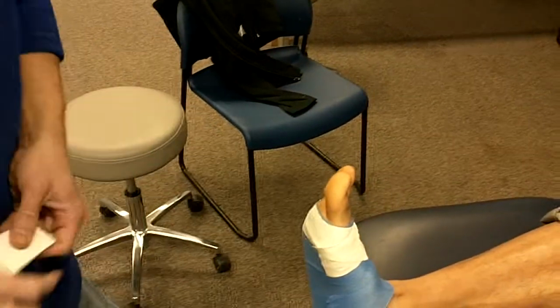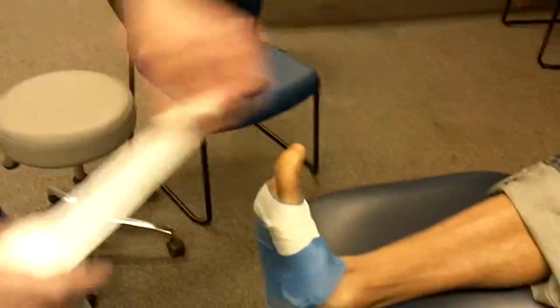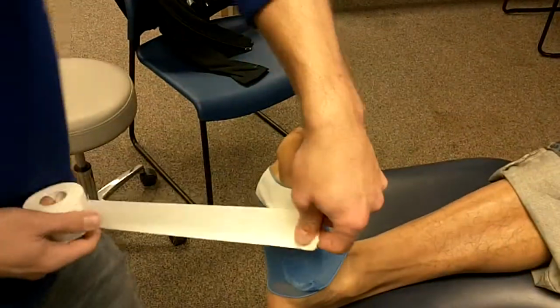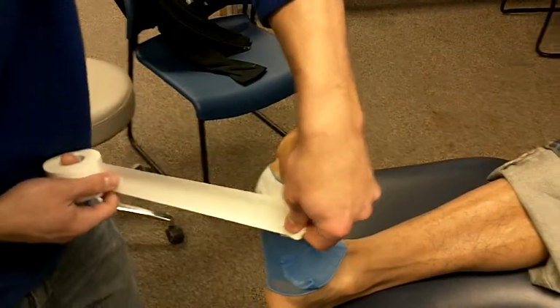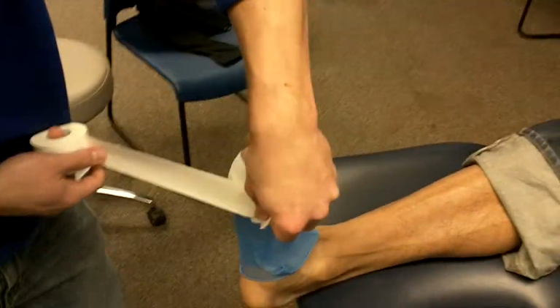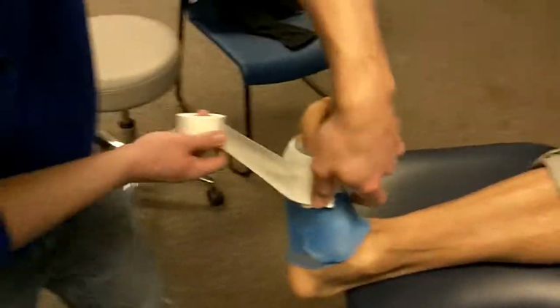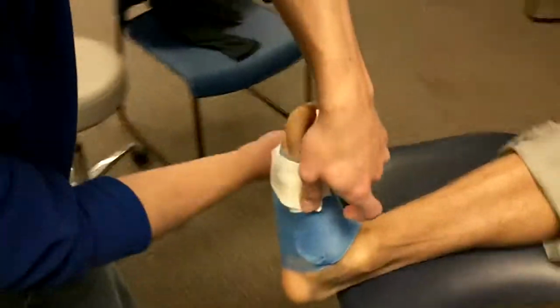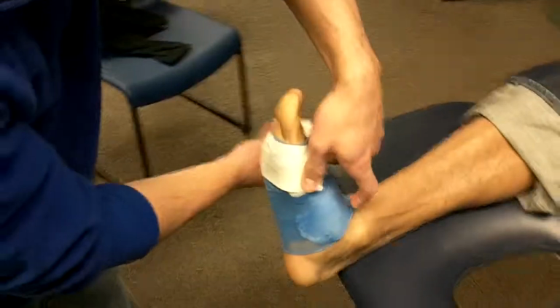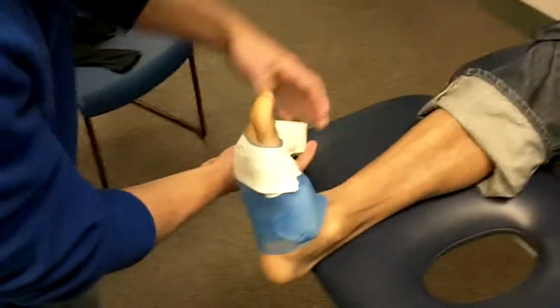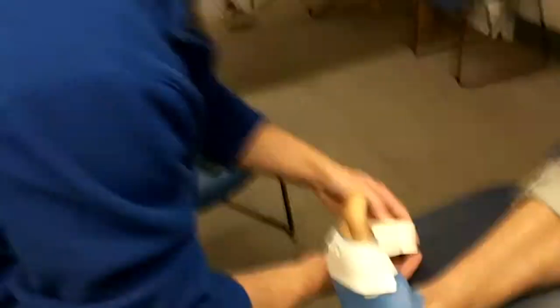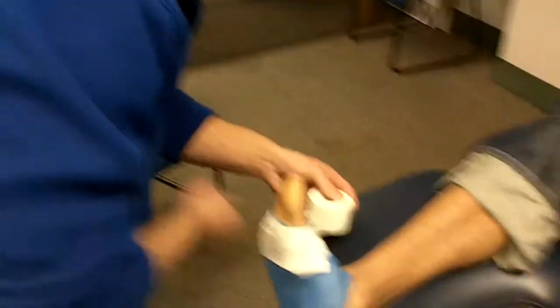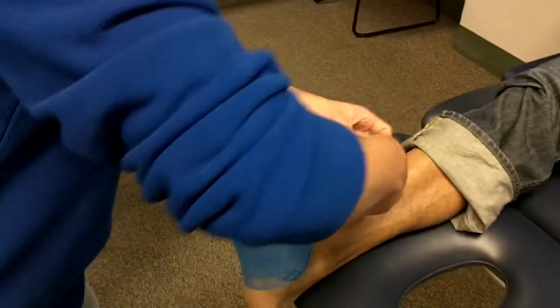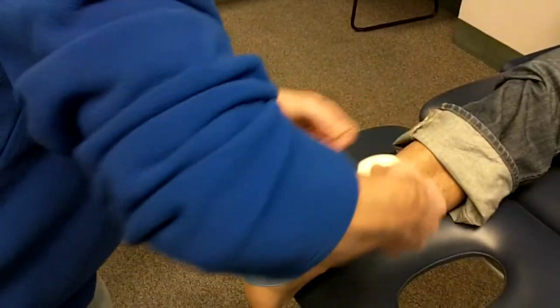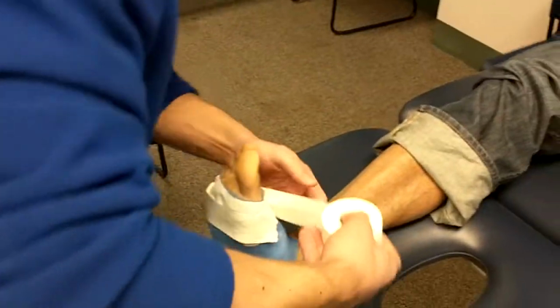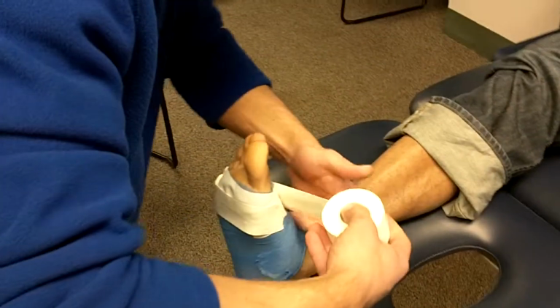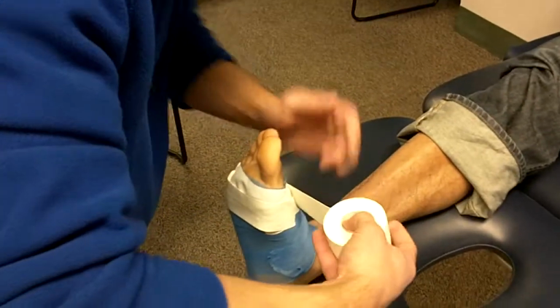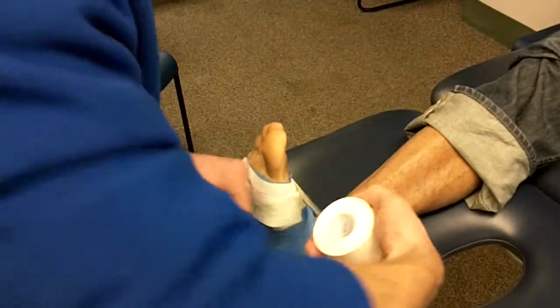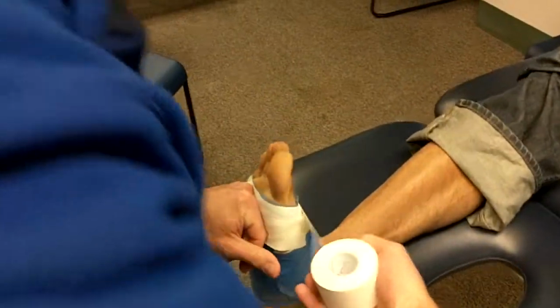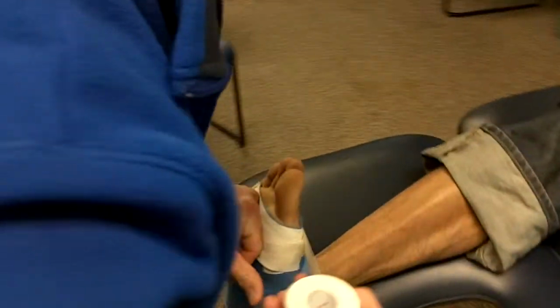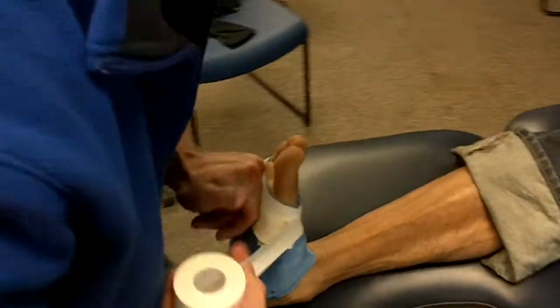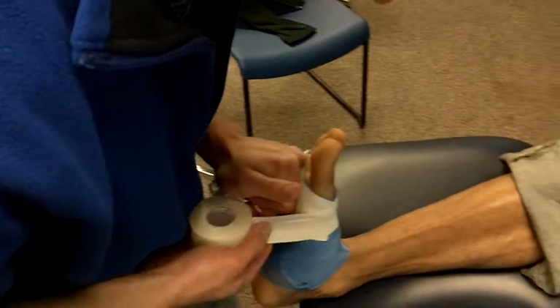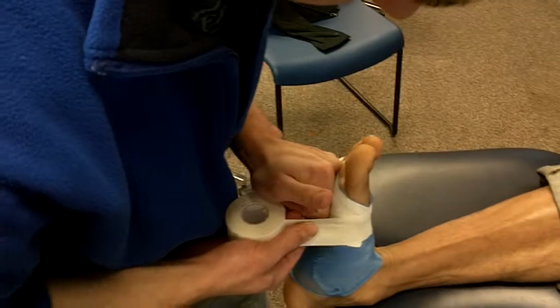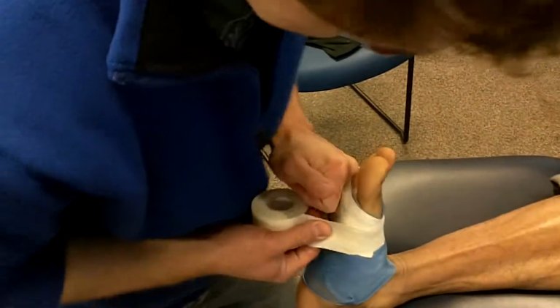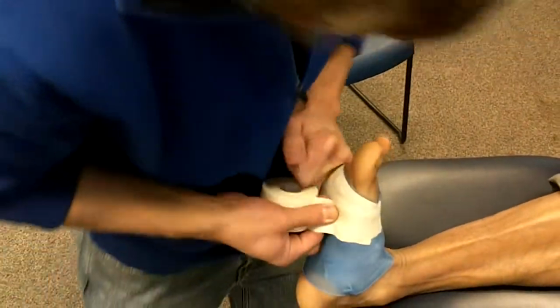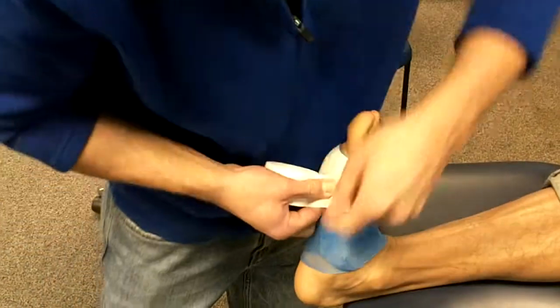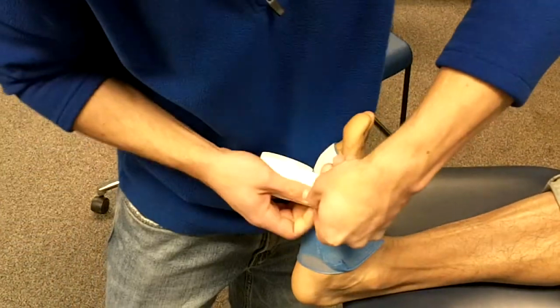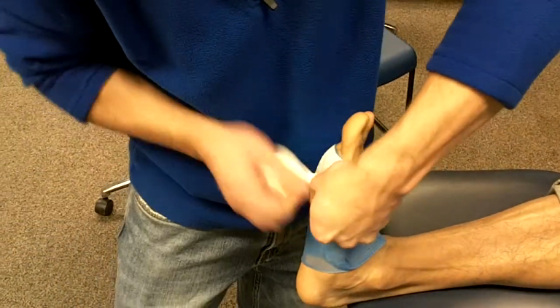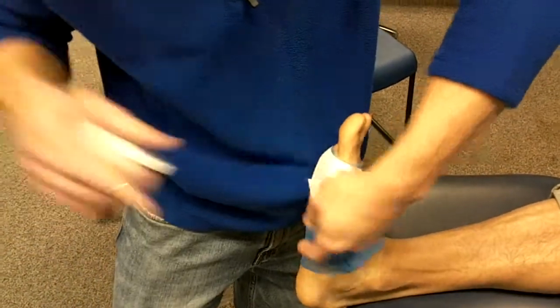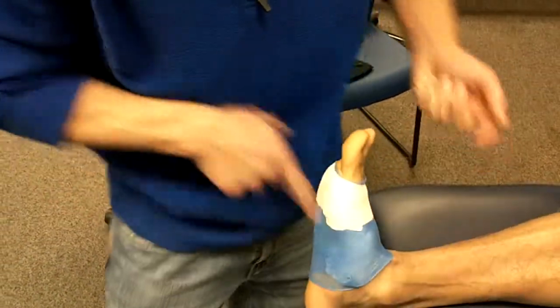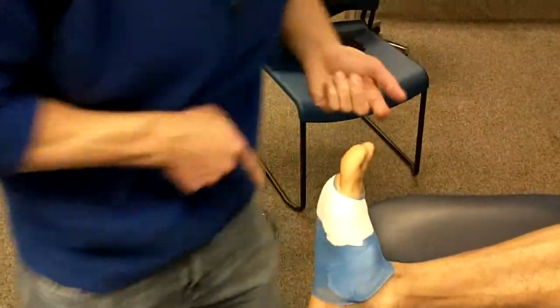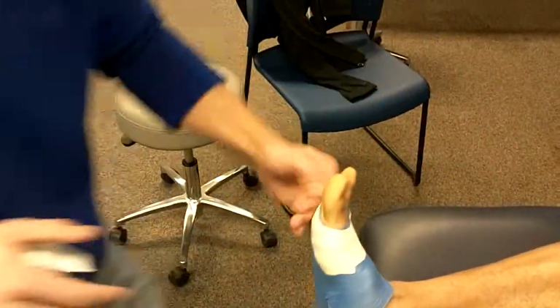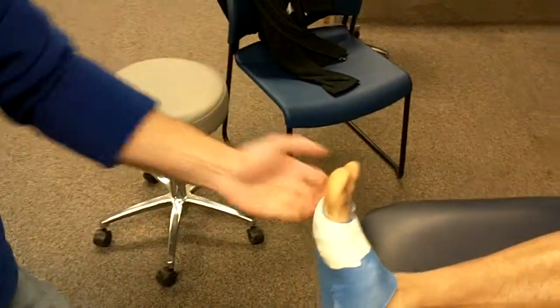I'll actually do one more just to kind of make it look nicer. Spread the metatarsals, close it off, and rip. Those are my anchors.